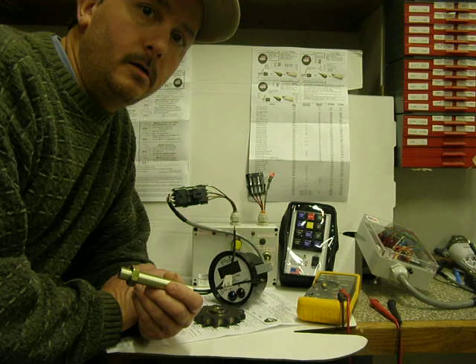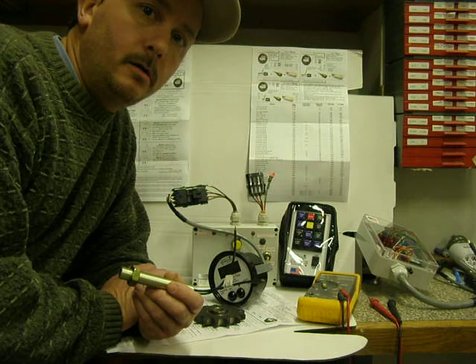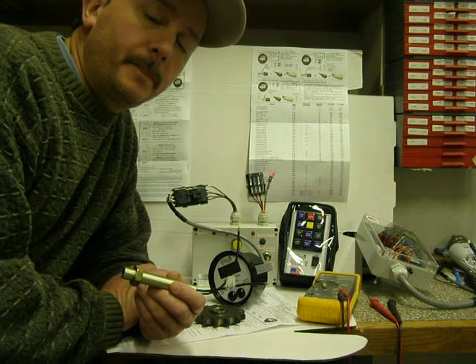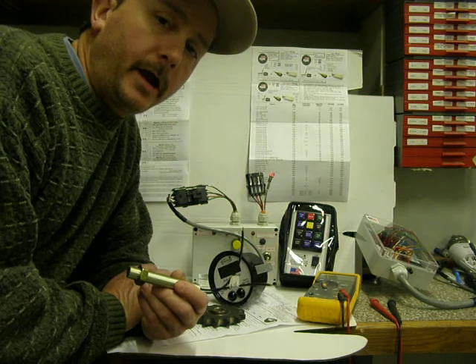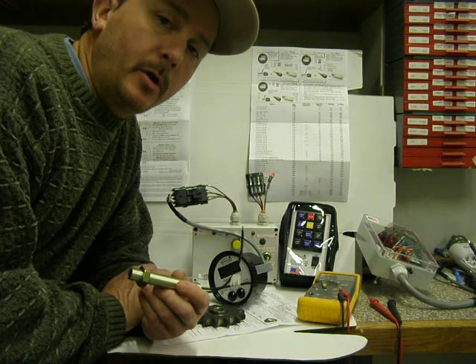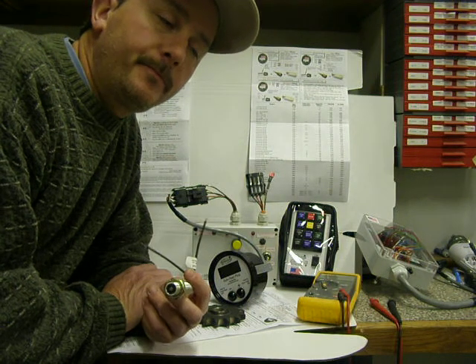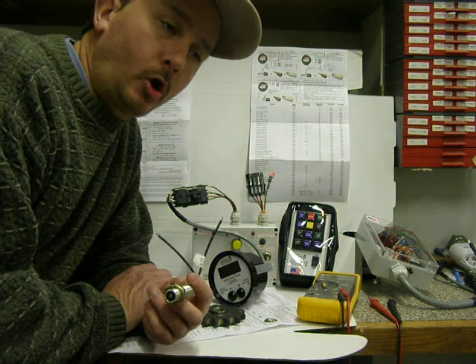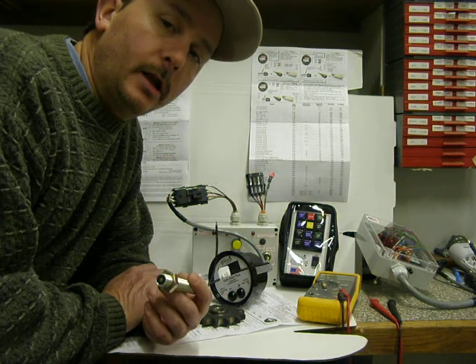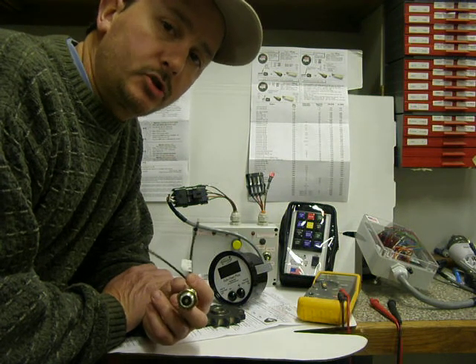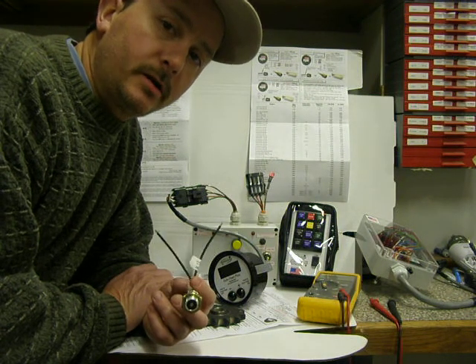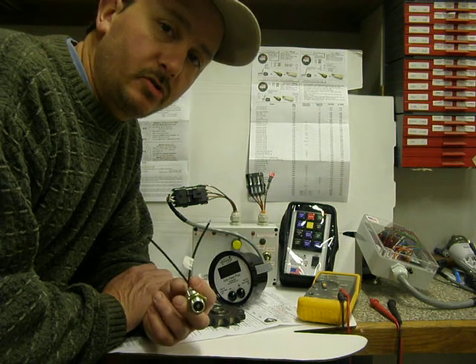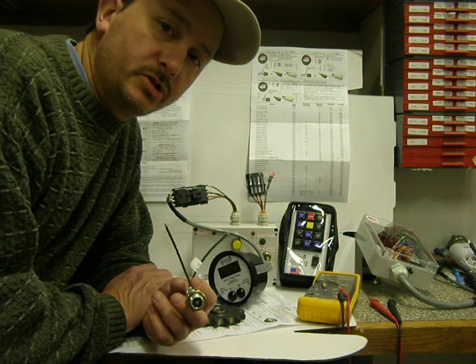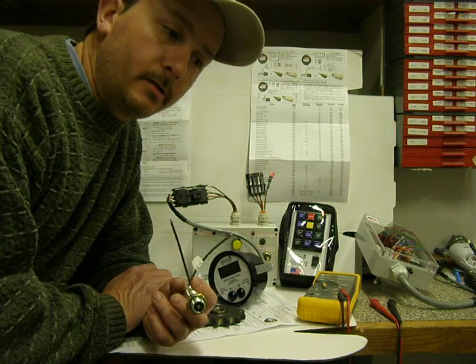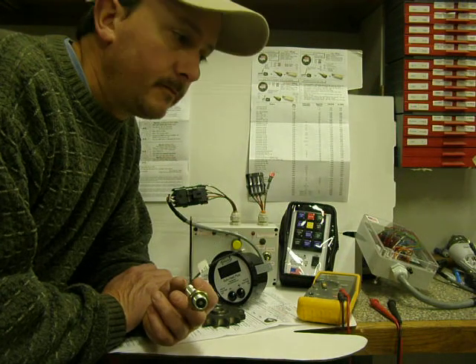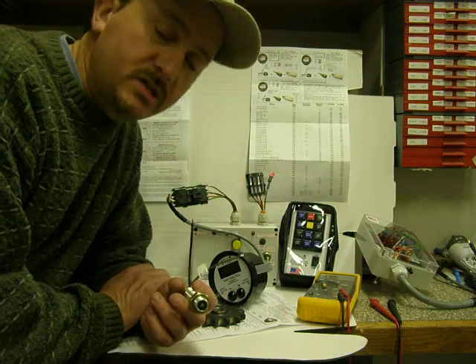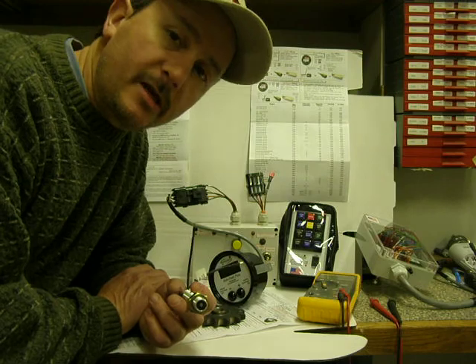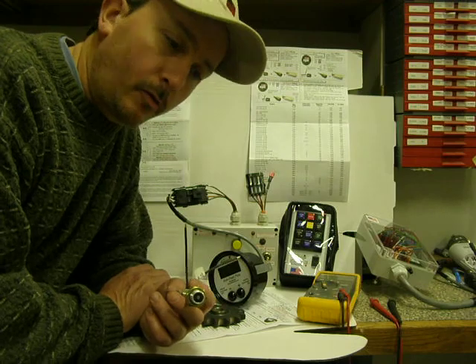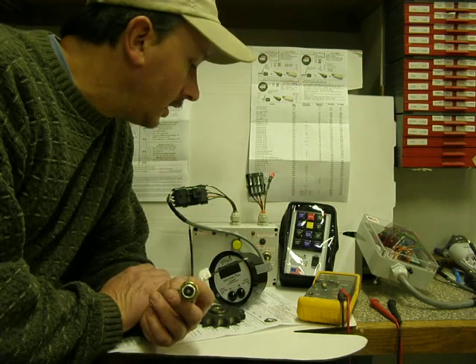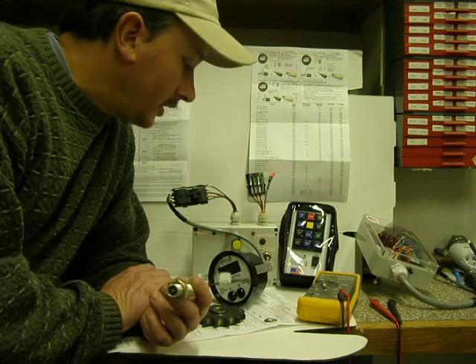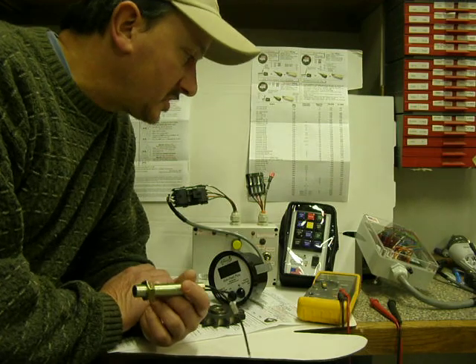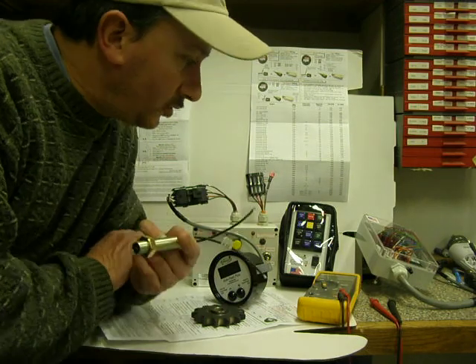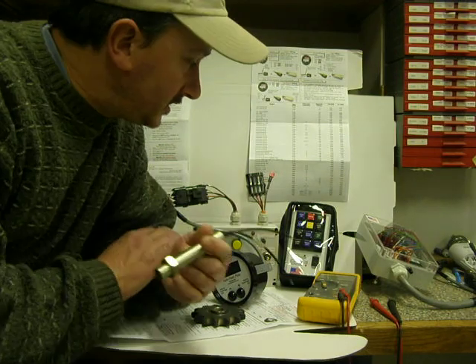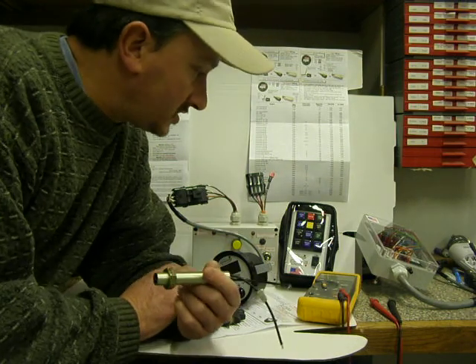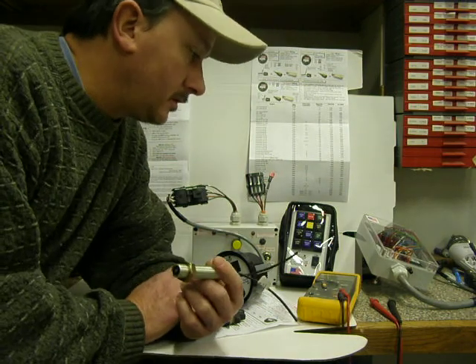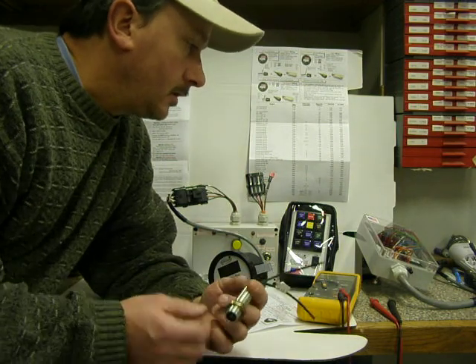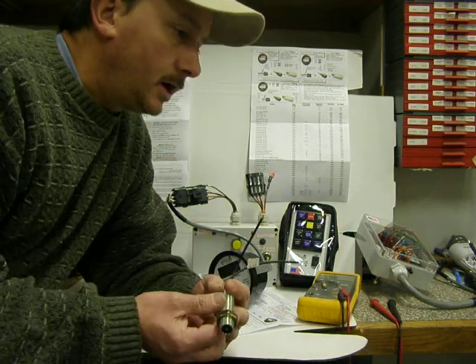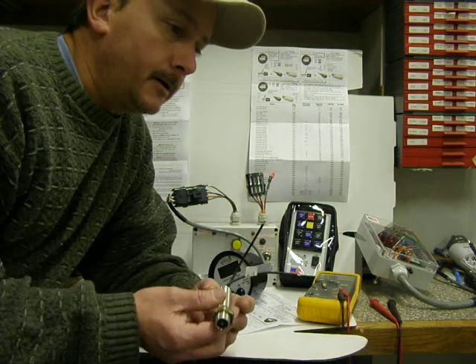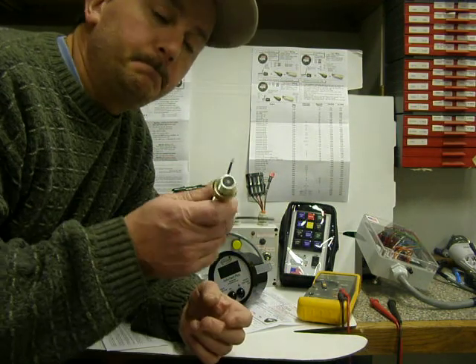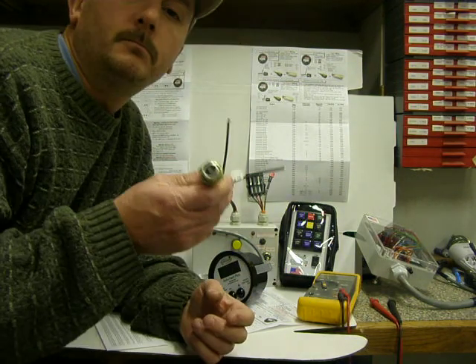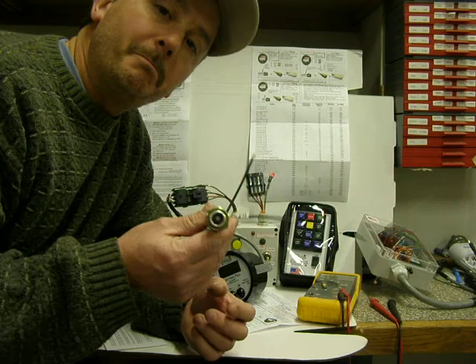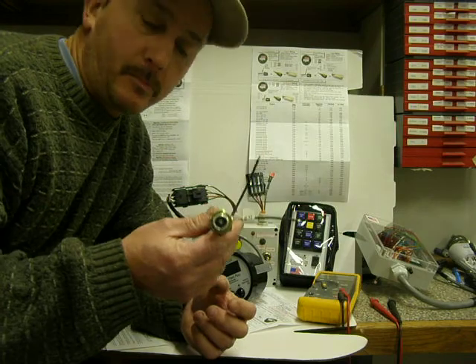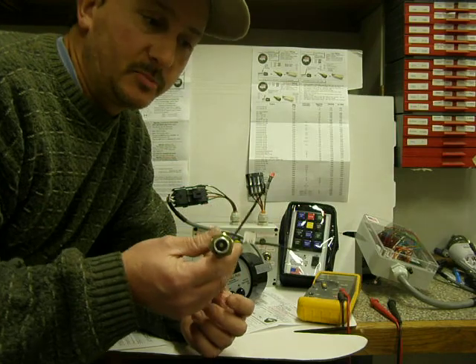Hi everybody. Kurt at Electronic Solutions again. This is segment three. This time we'll be discussing mag pickups.